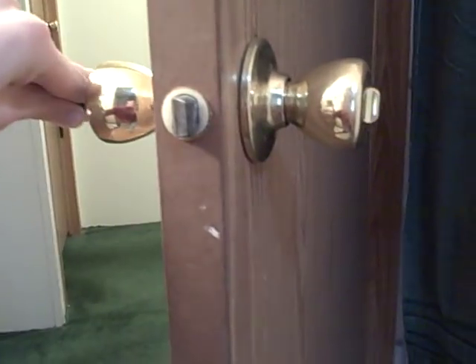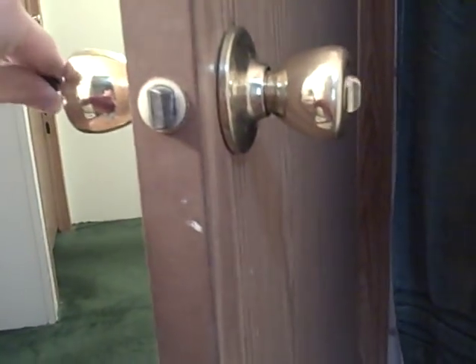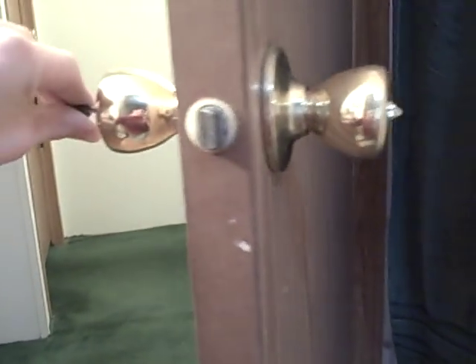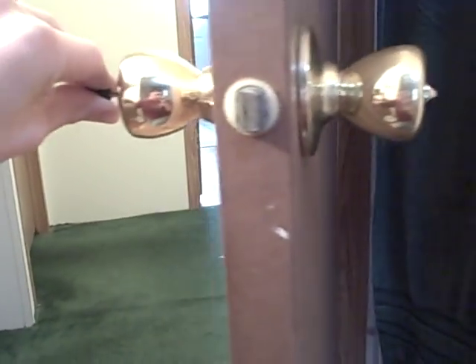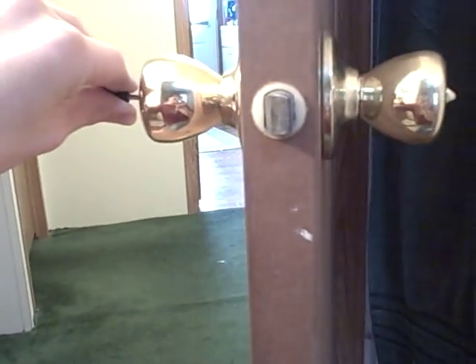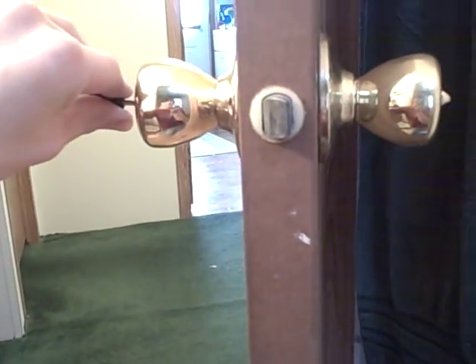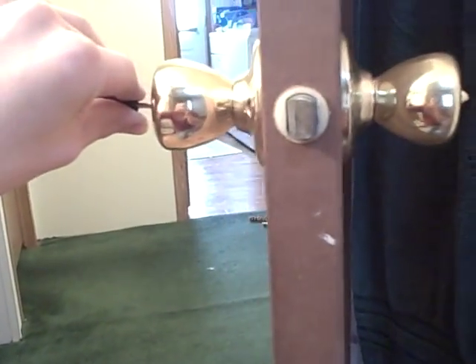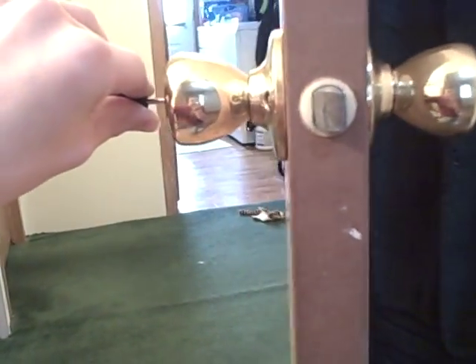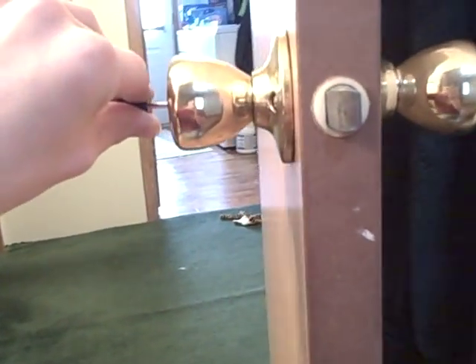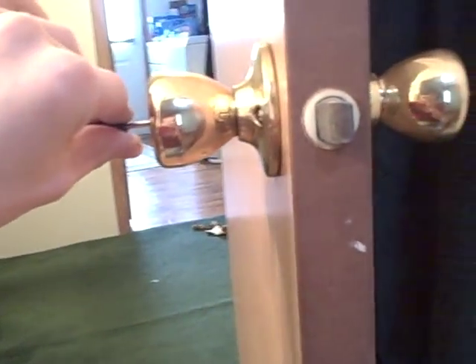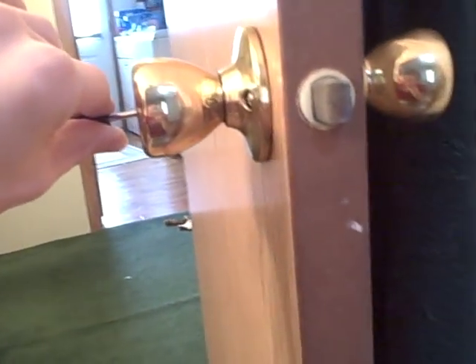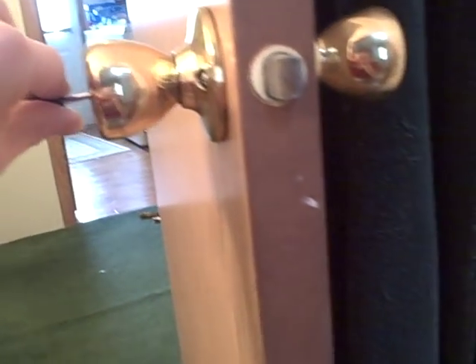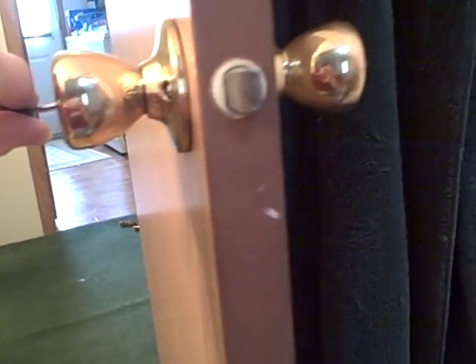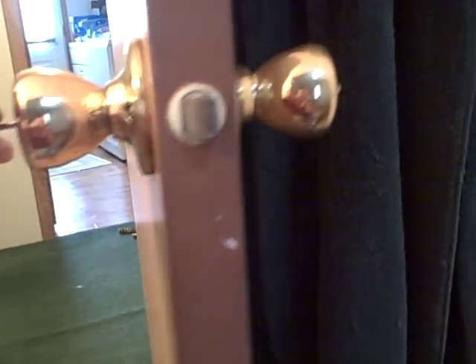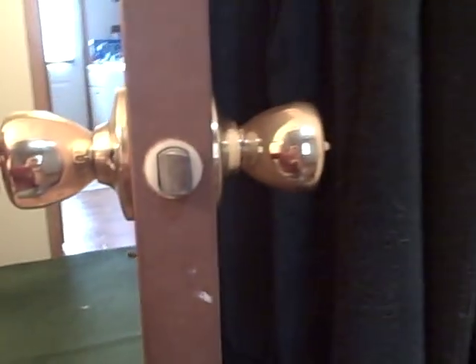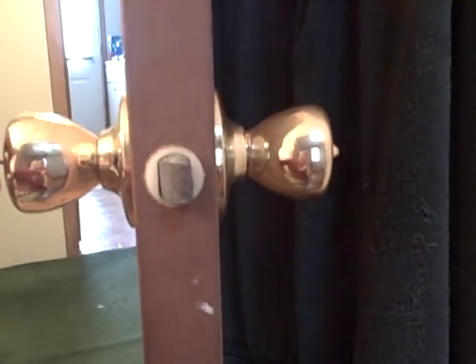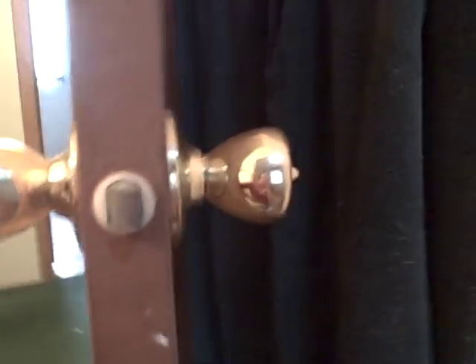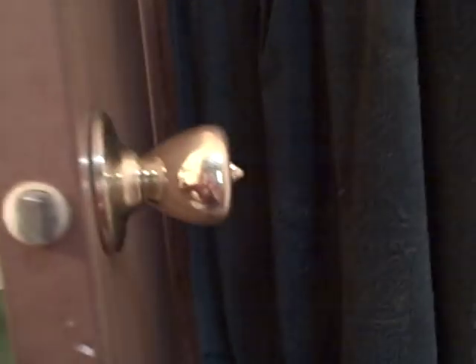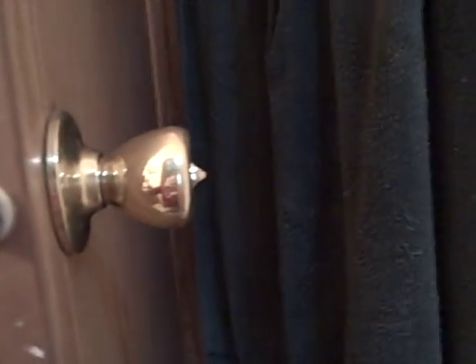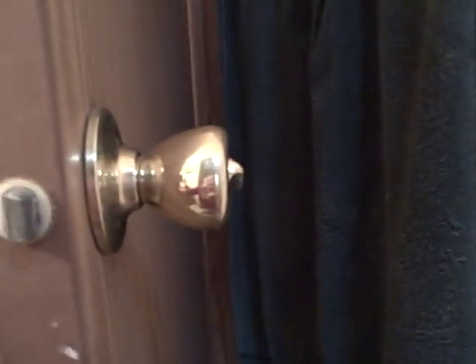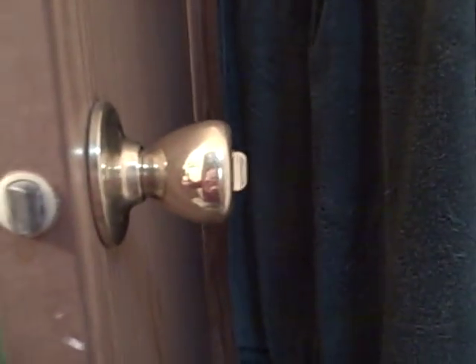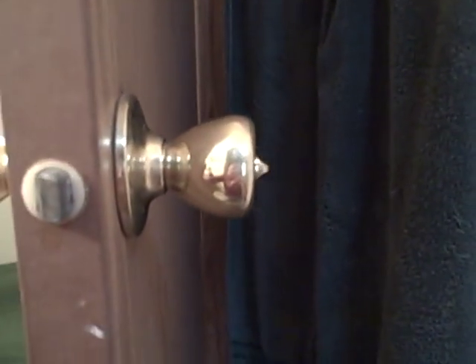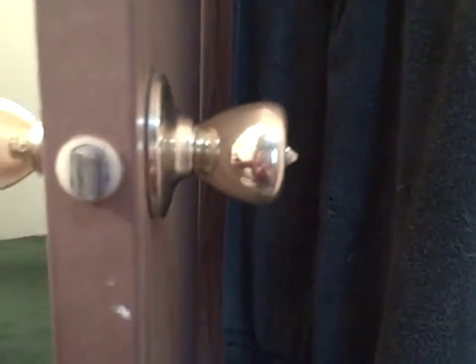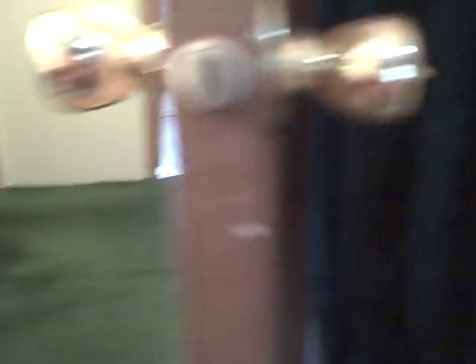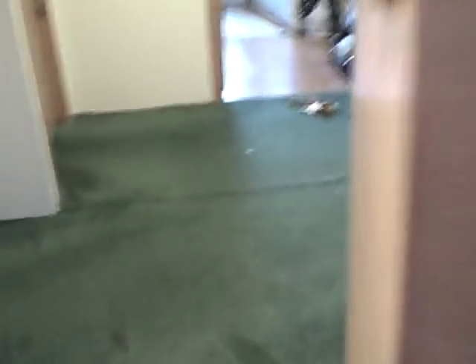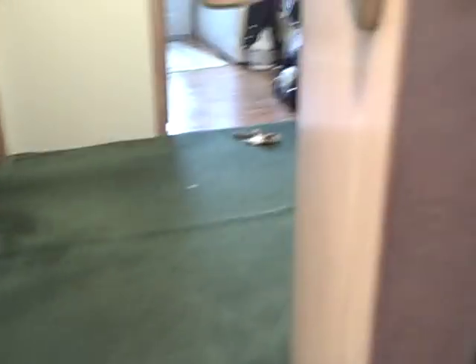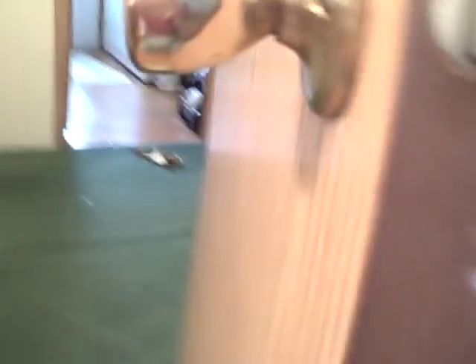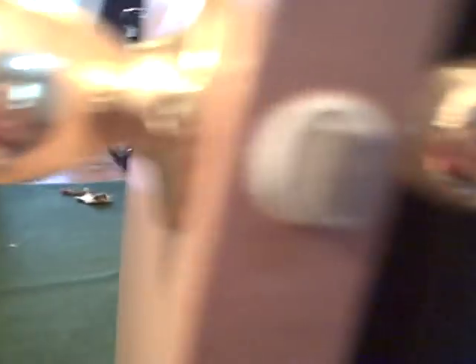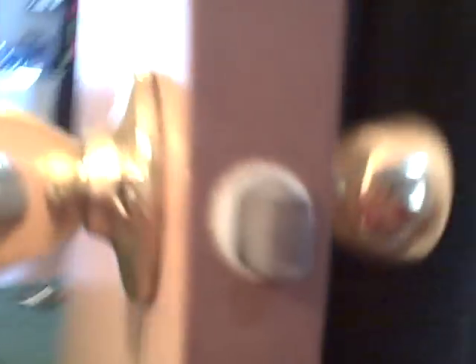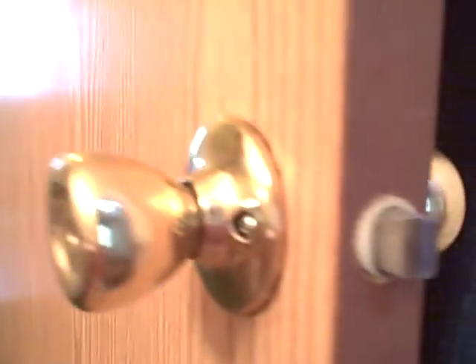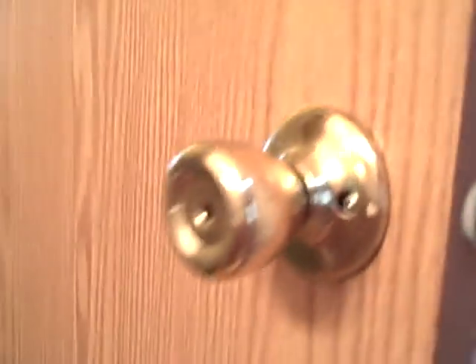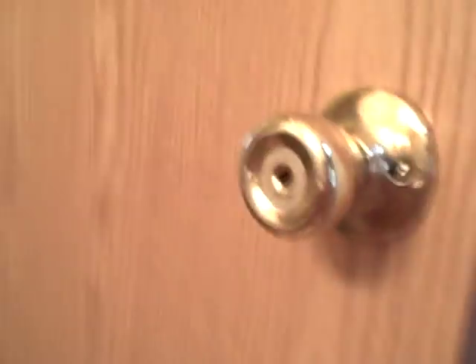Yeah, that's pretty much it. As long as you have a flat head screwdriver, you pretty much have a key to any door that looks like this.